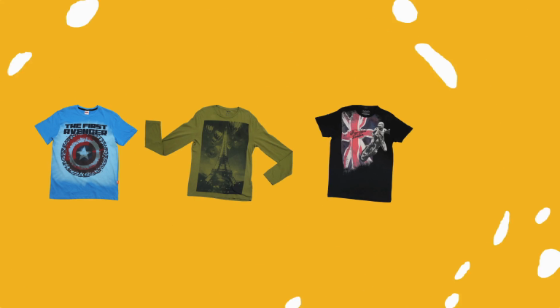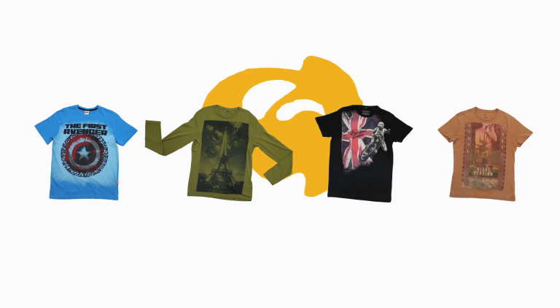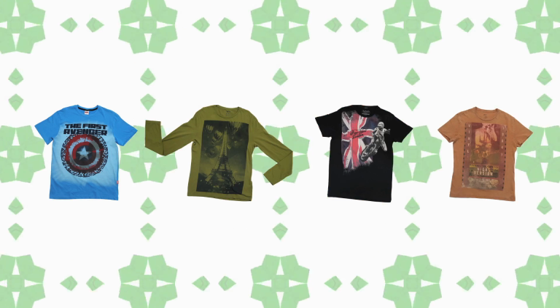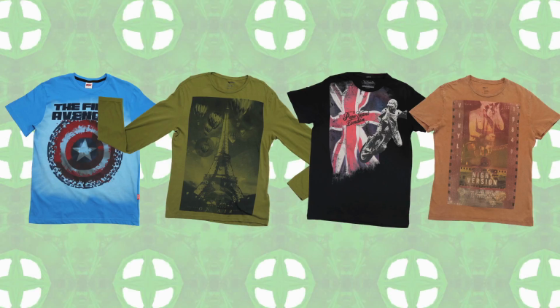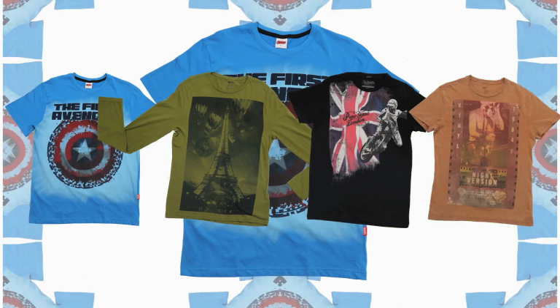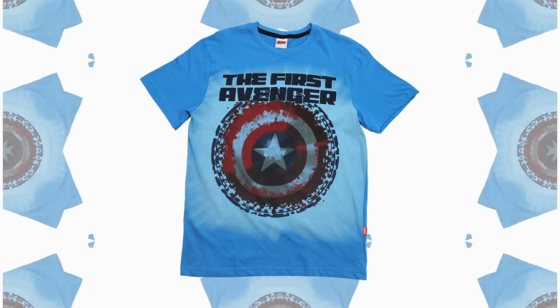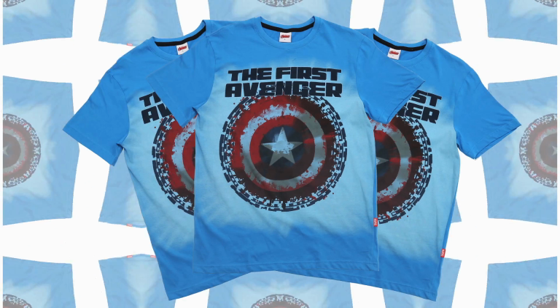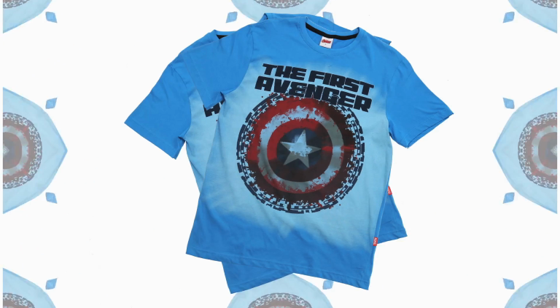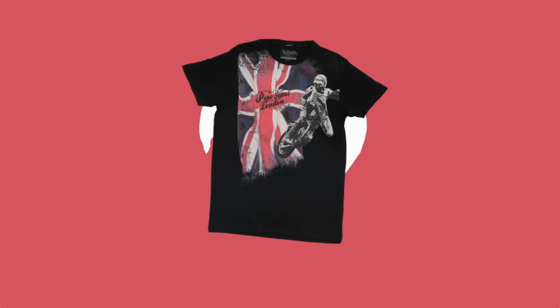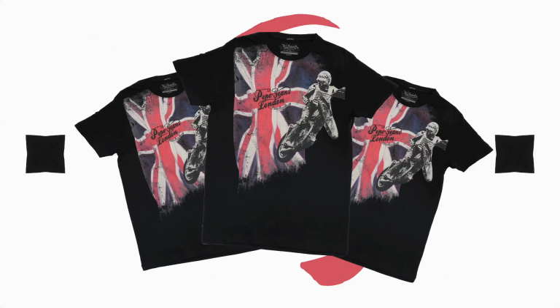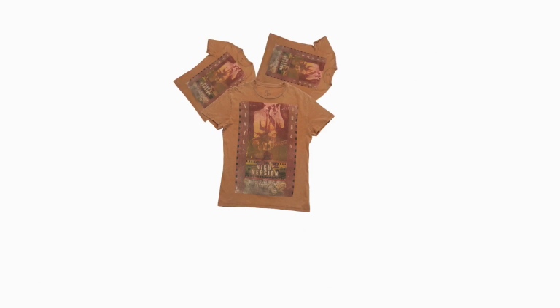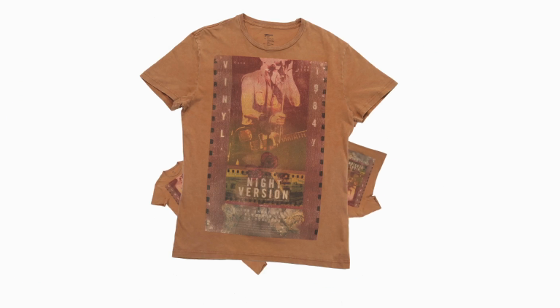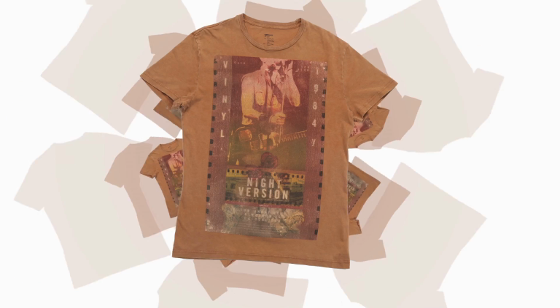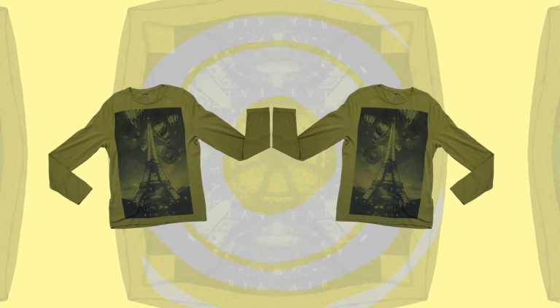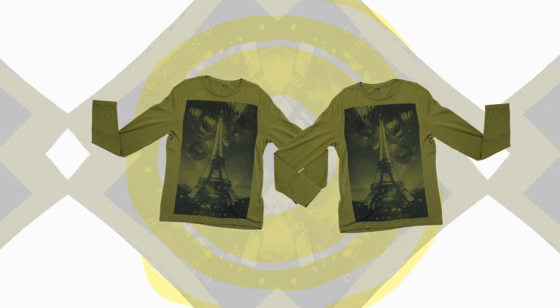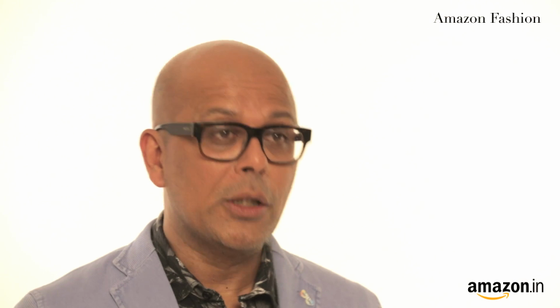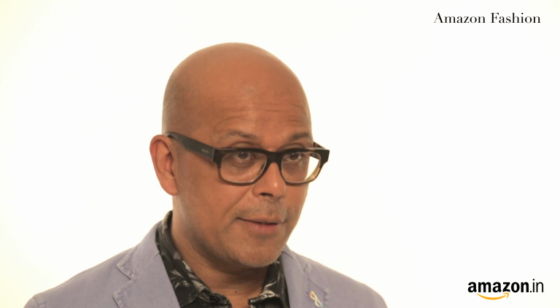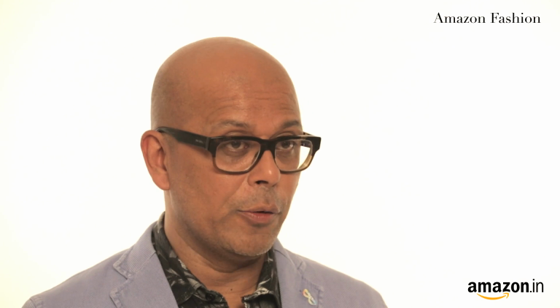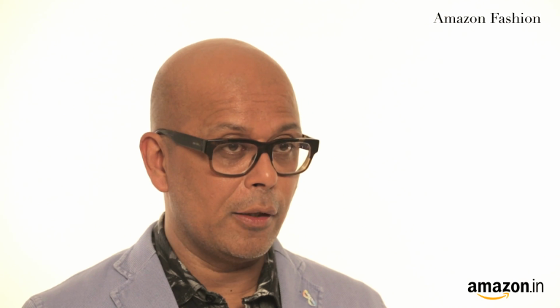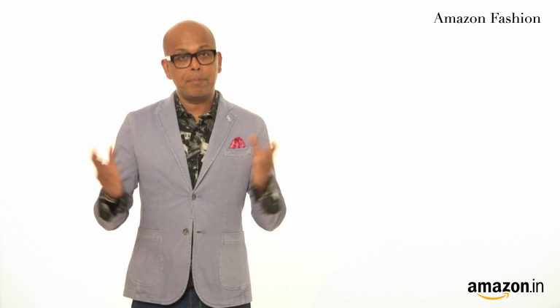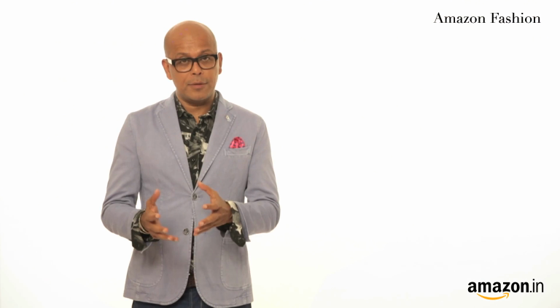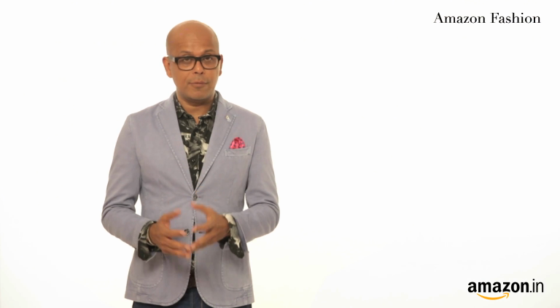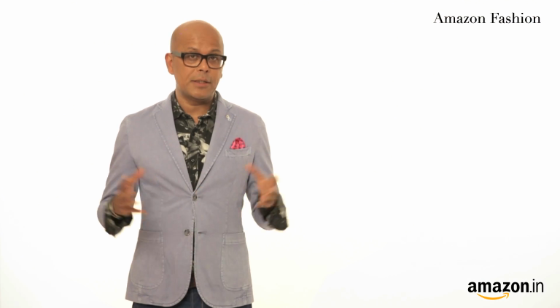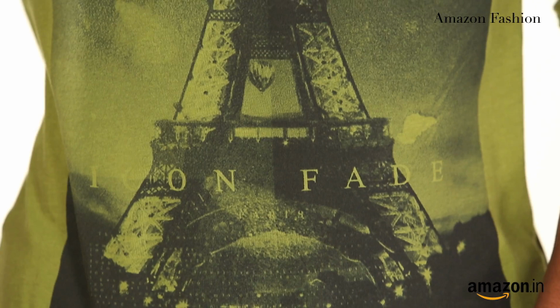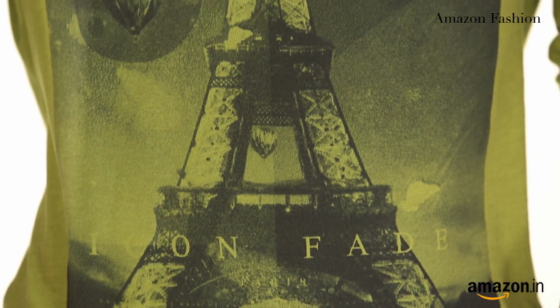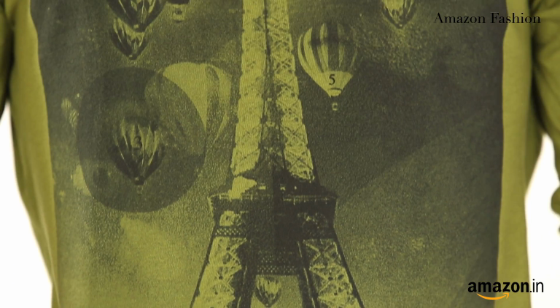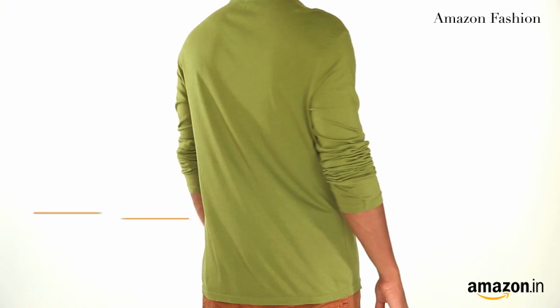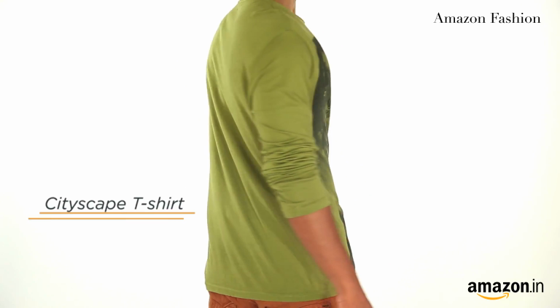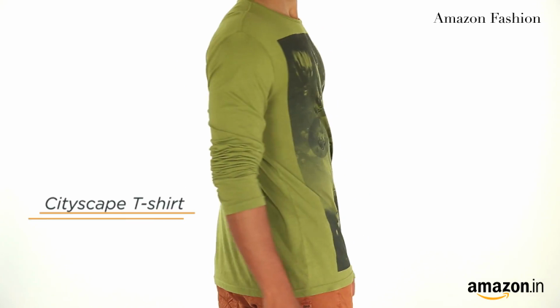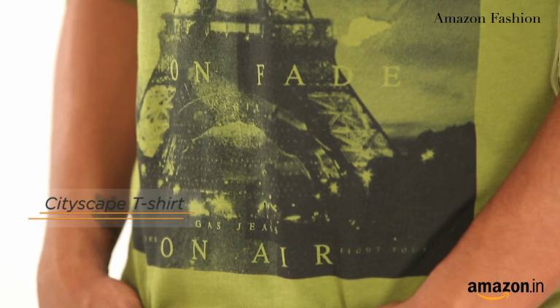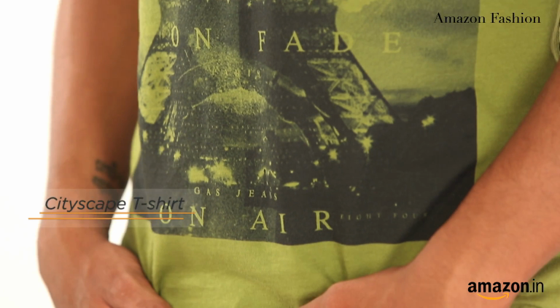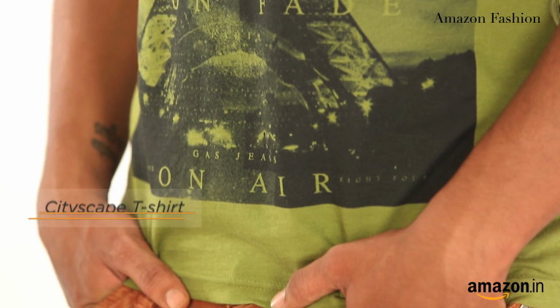Picks of this season are the superhero tees, biker tees, the vintage tees and the cityscape. With all this music going around, my pick of this season would be the cityscape tees — a perfect backdrop for your evening out.